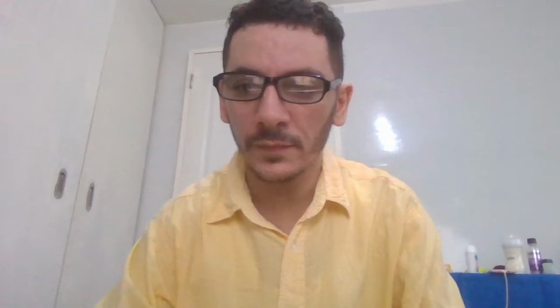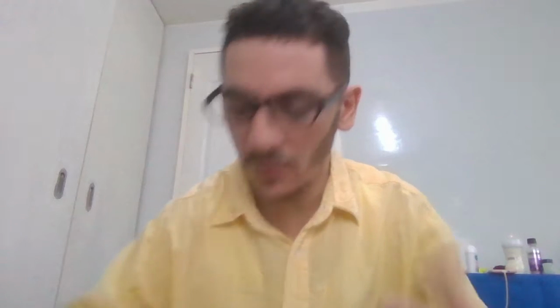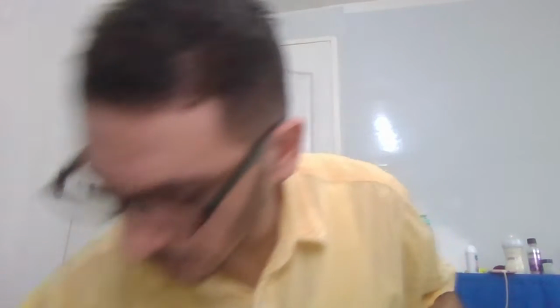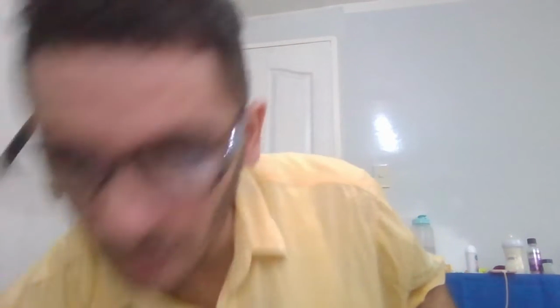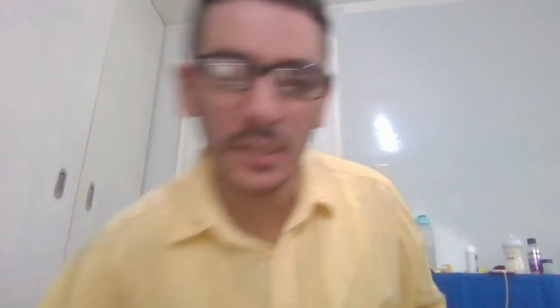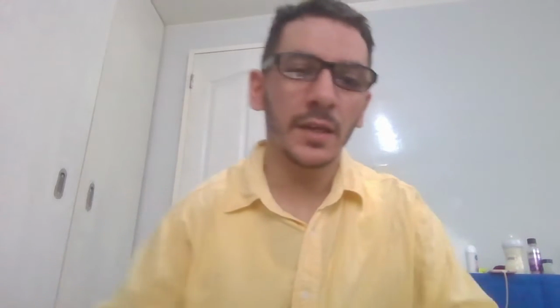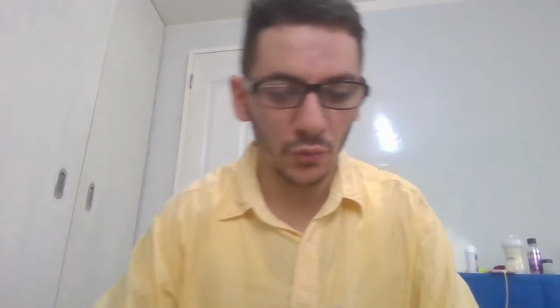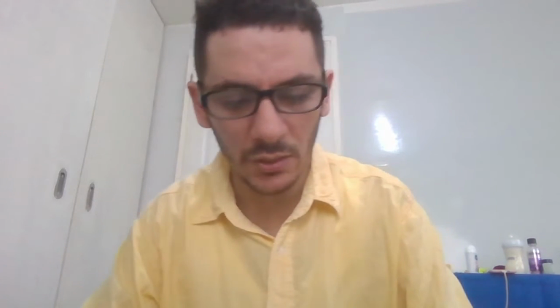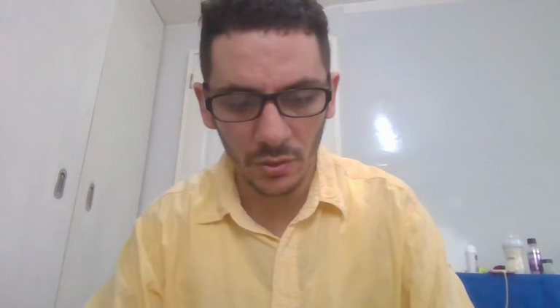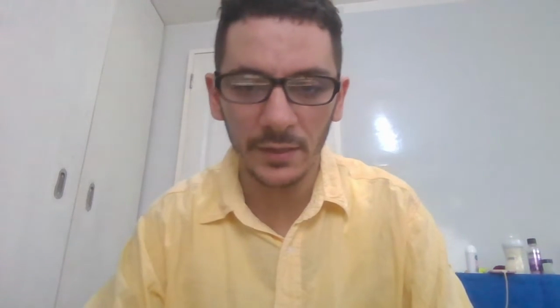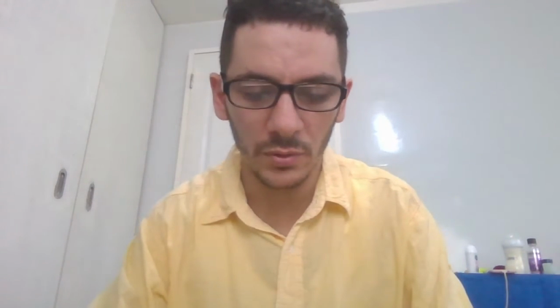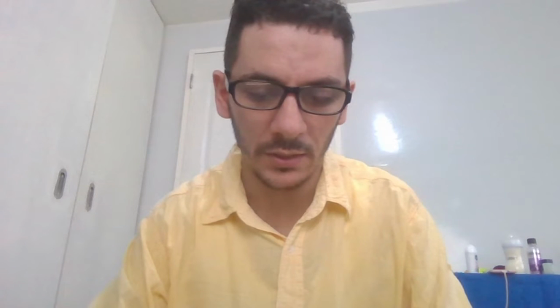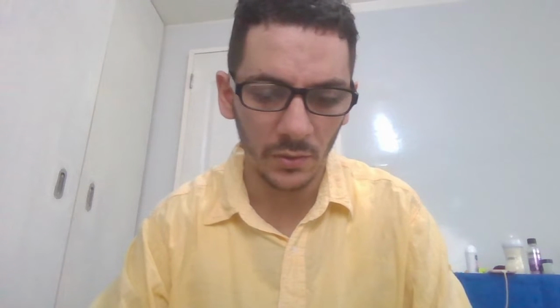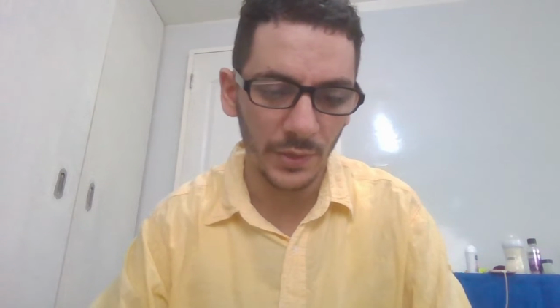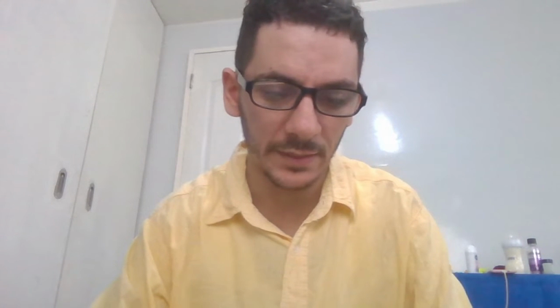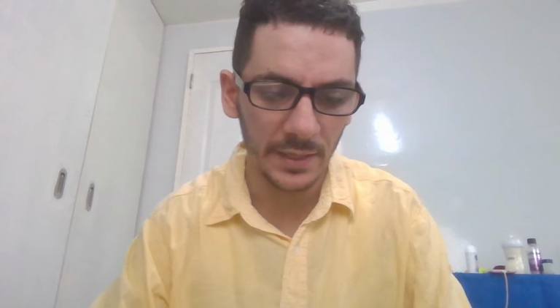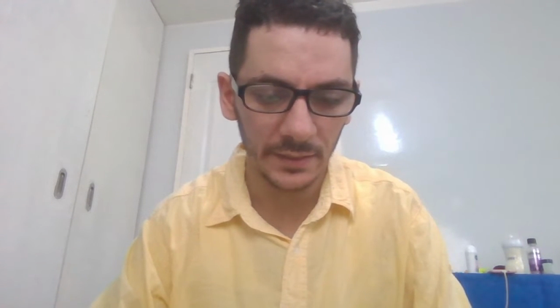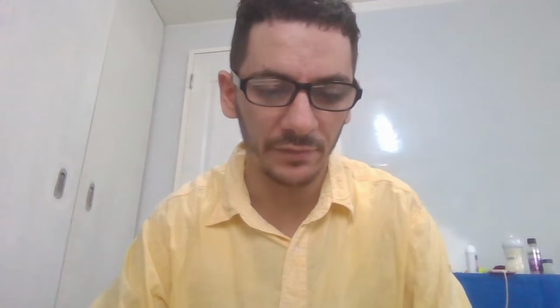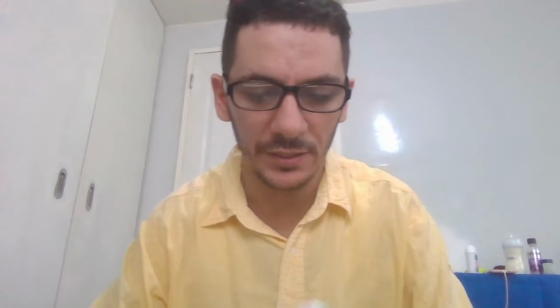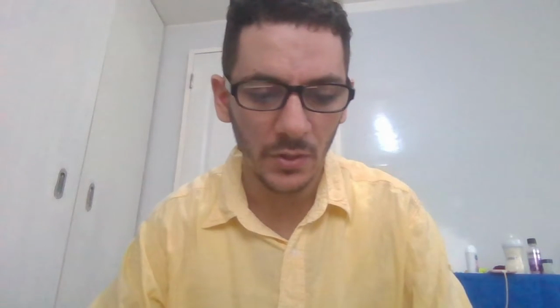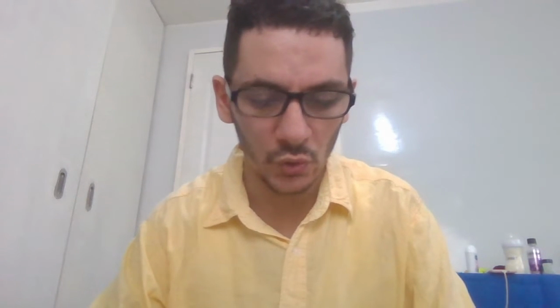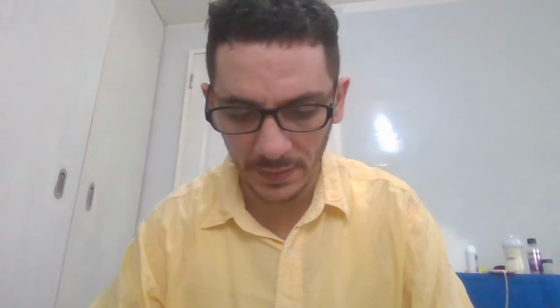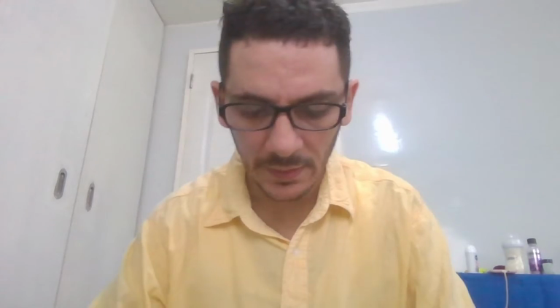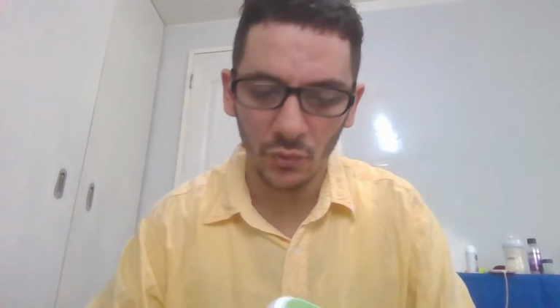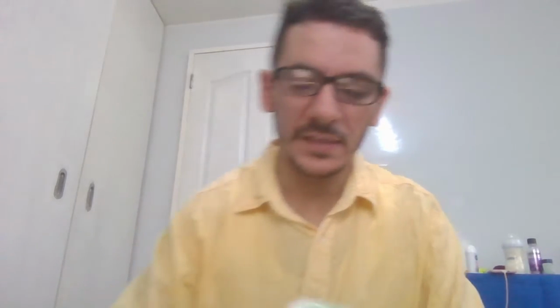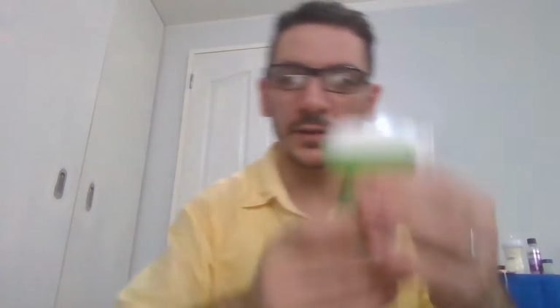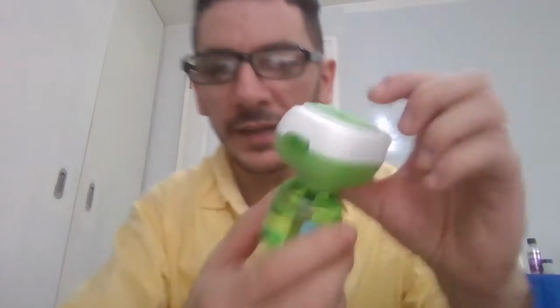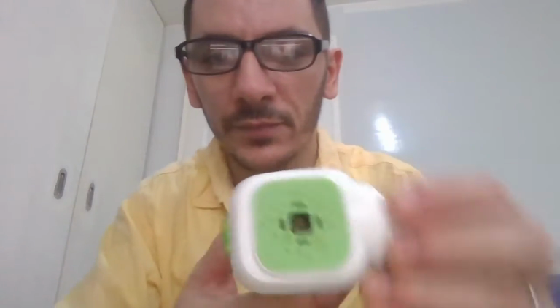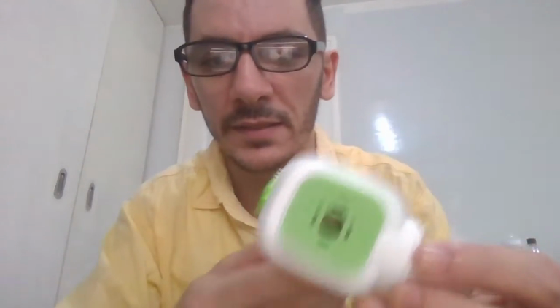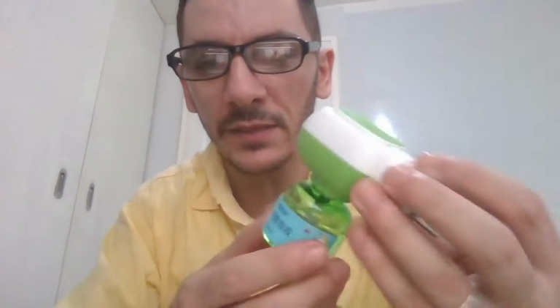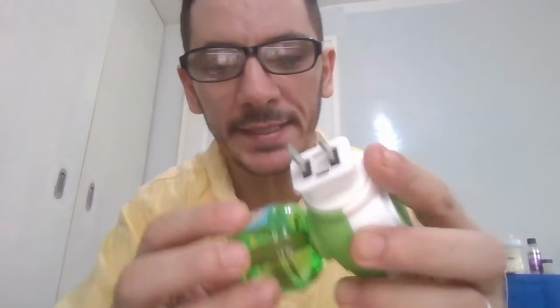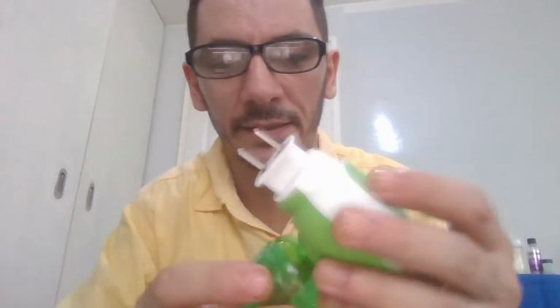Hello guys, today I want to show you some very good mosquito traps and killers that we found very cheap on Shopee. So the first one we found is this Chinese brand.